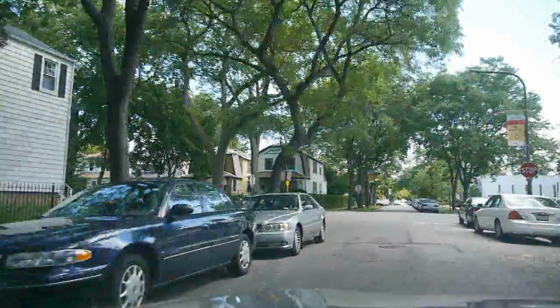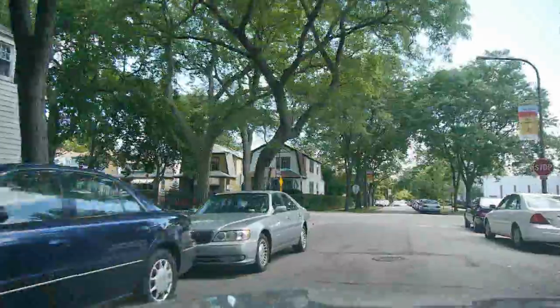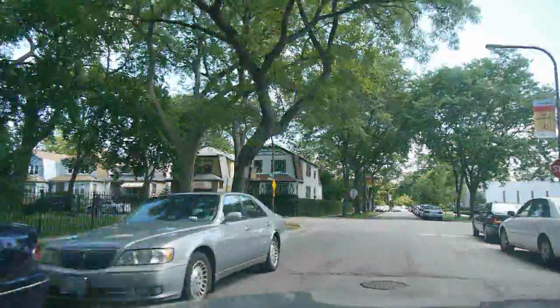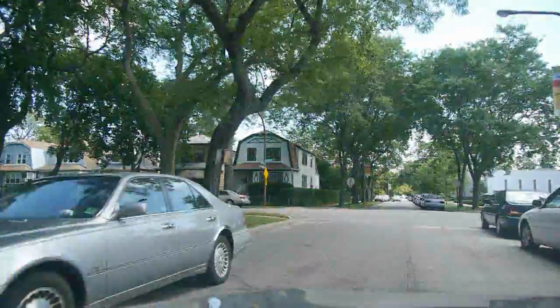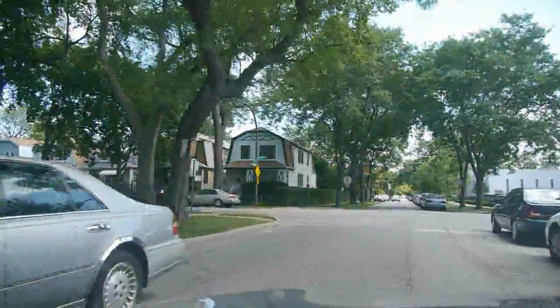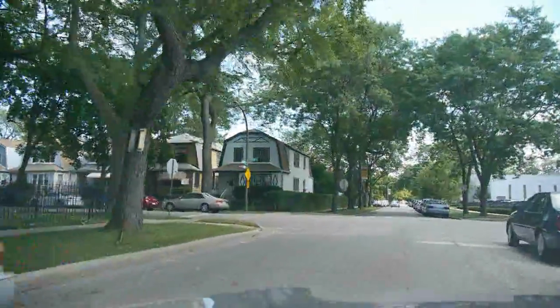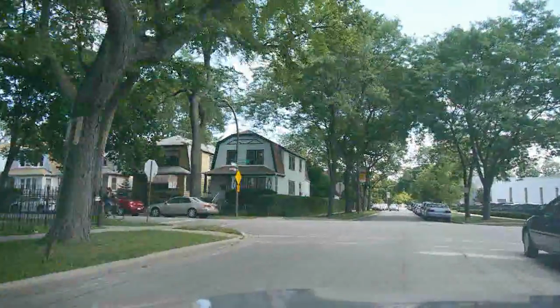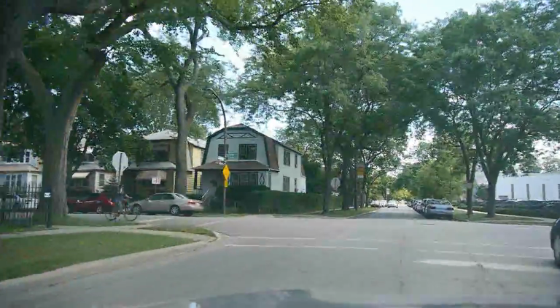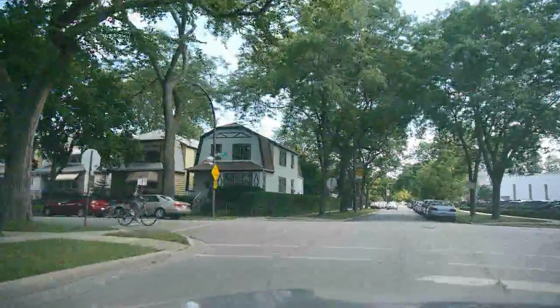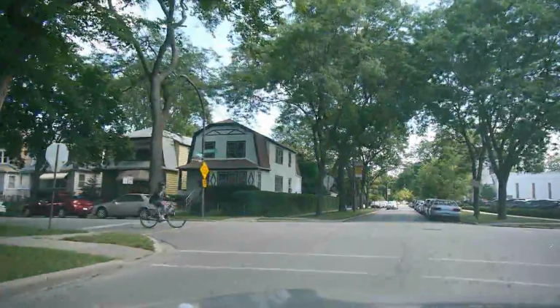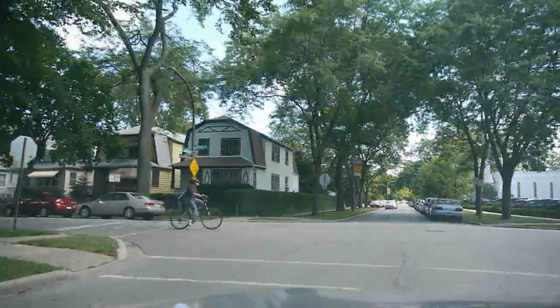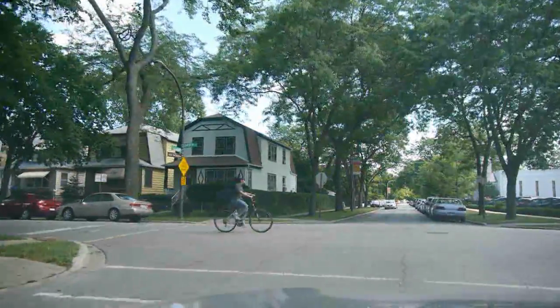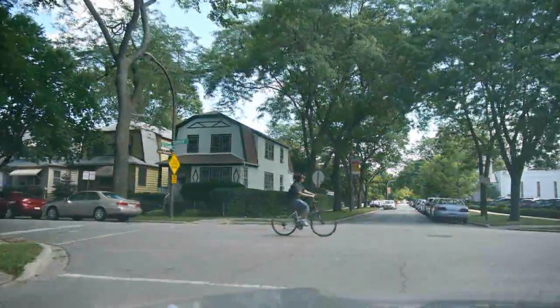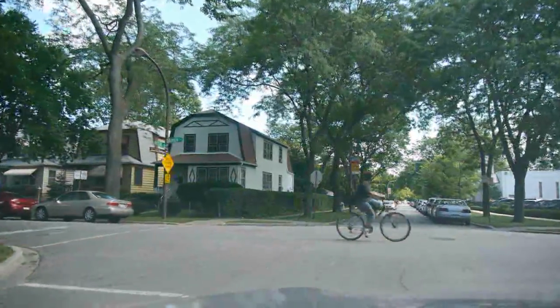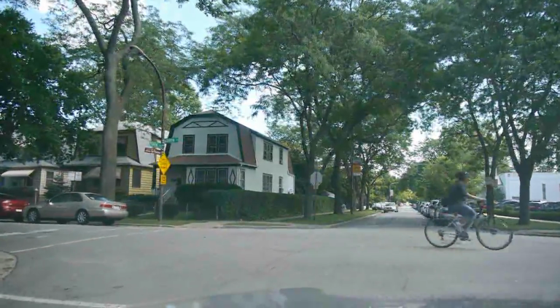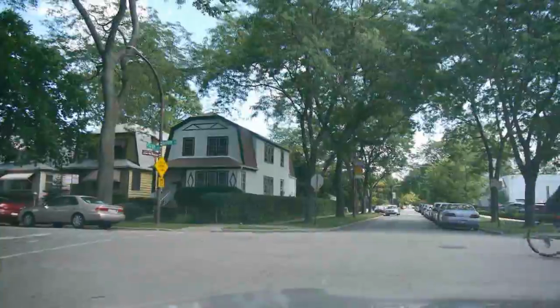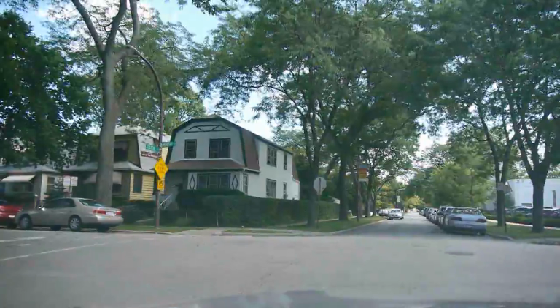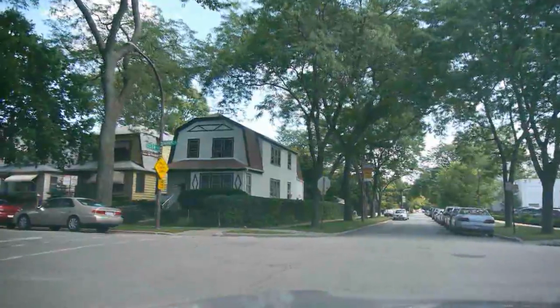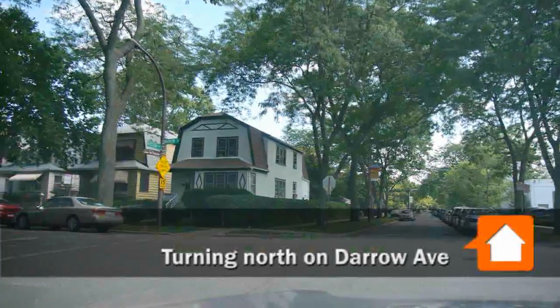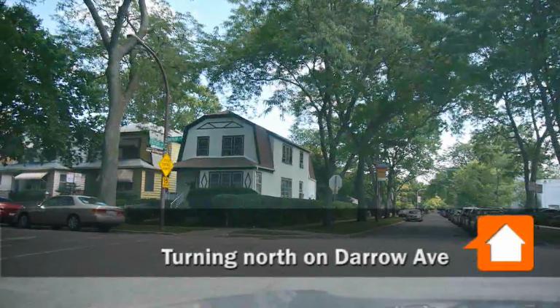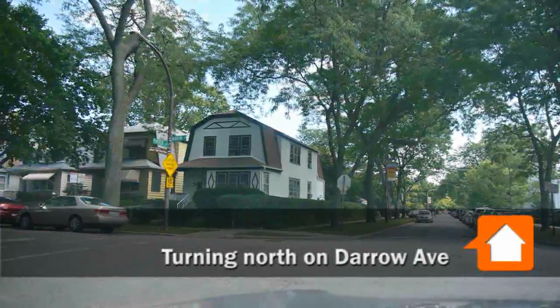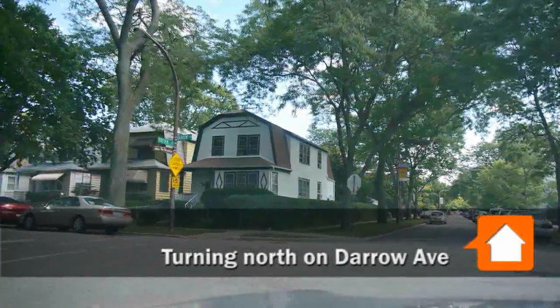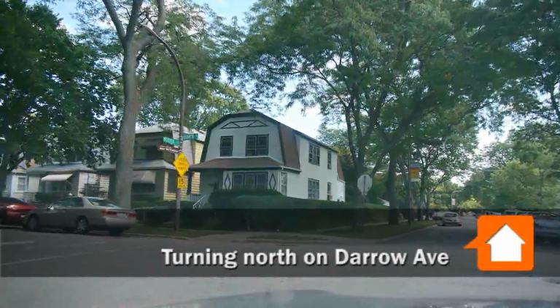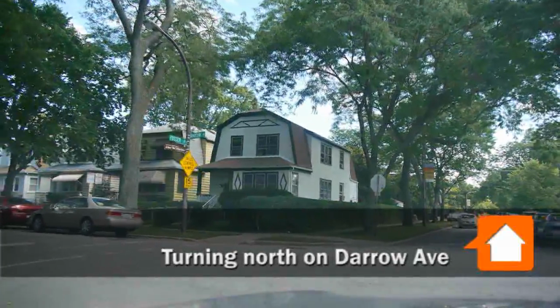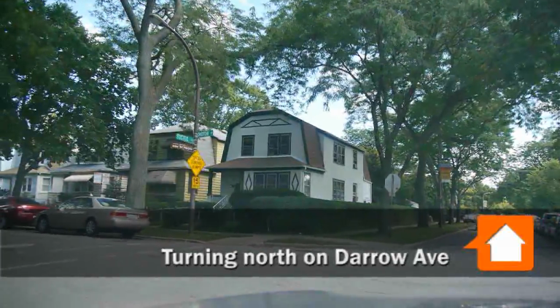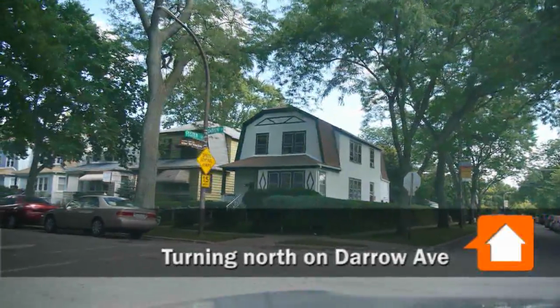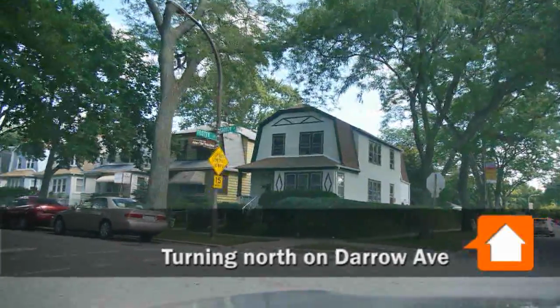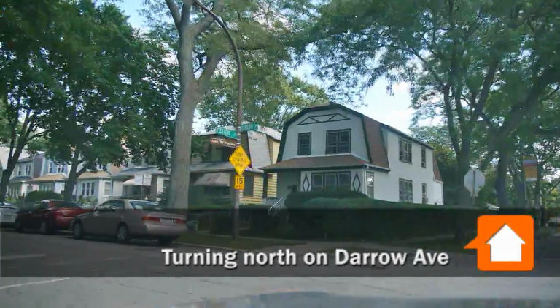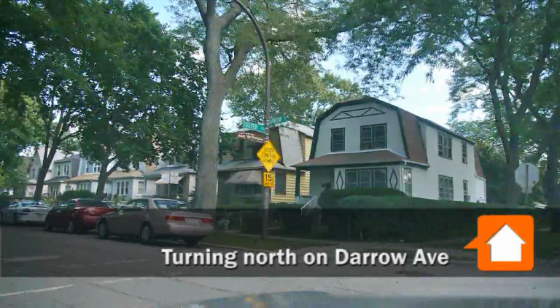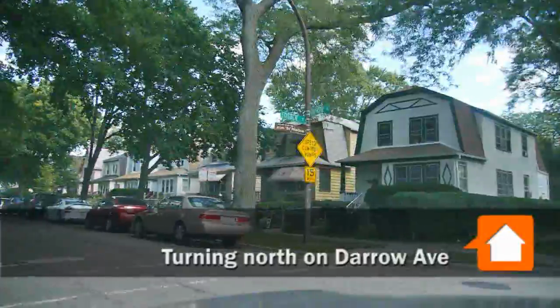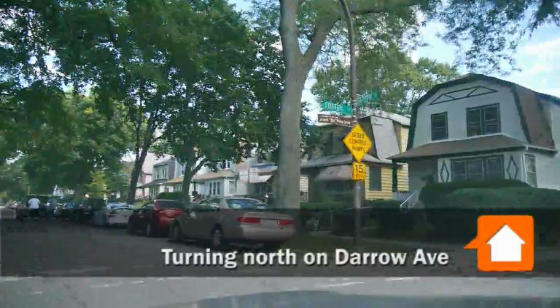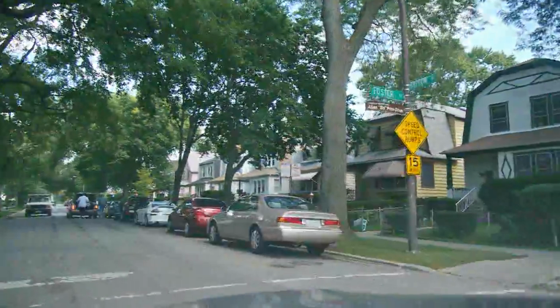51% of the households in this area earn less than $50,000 a year. 83% of the residents are black or Hispanic, and only one in six adults has a college degree — a bachelor's or higher.